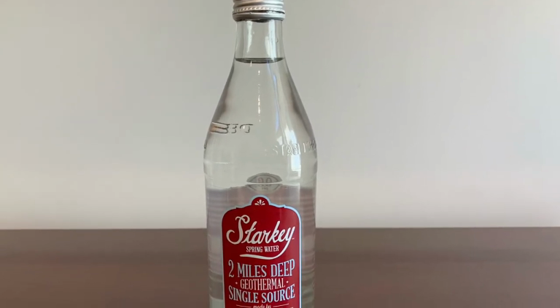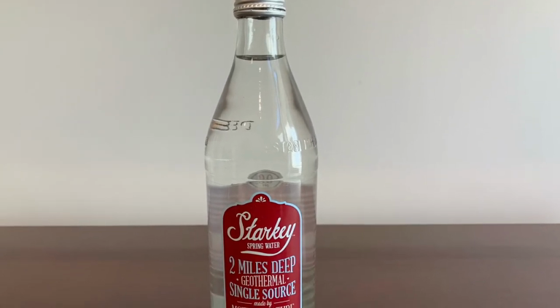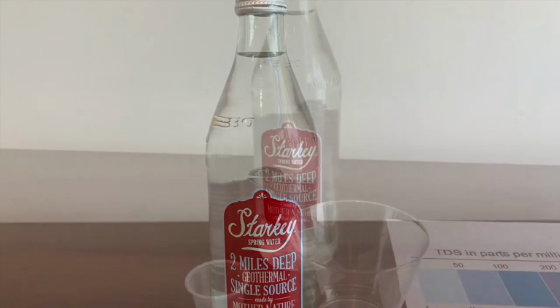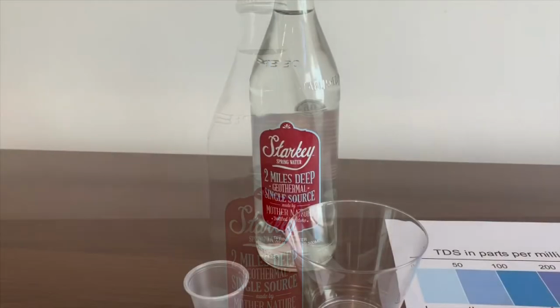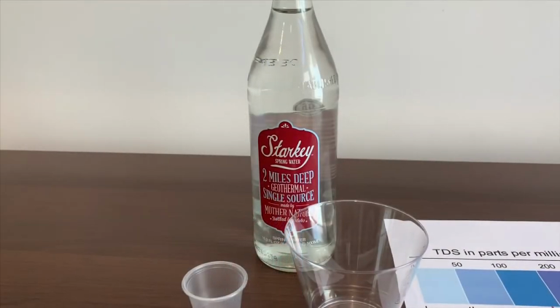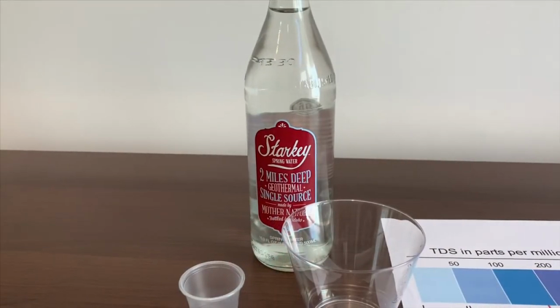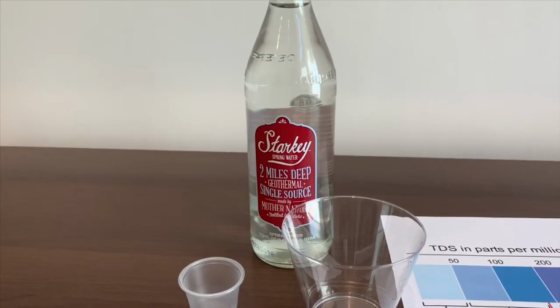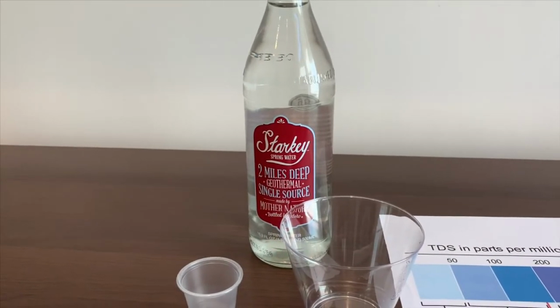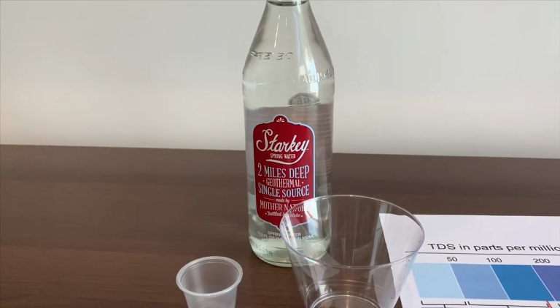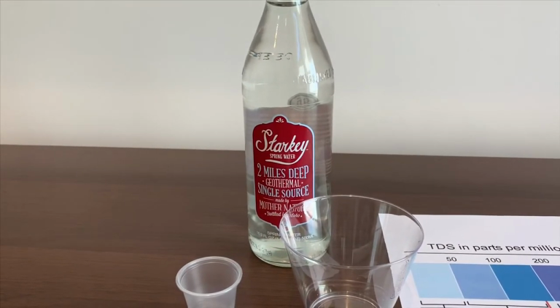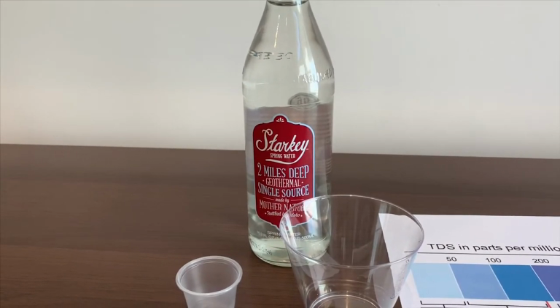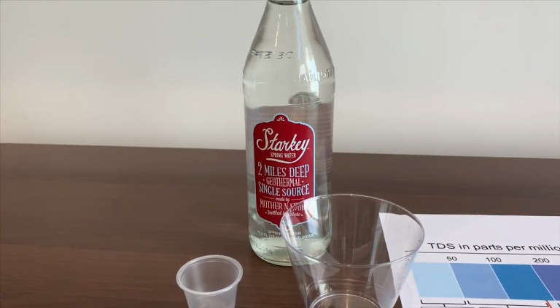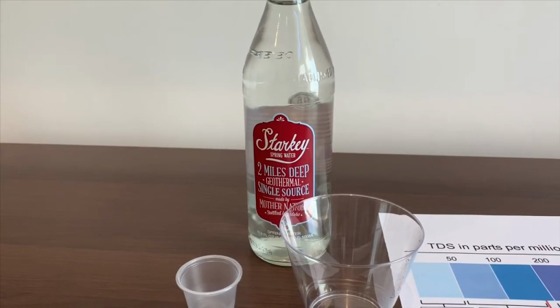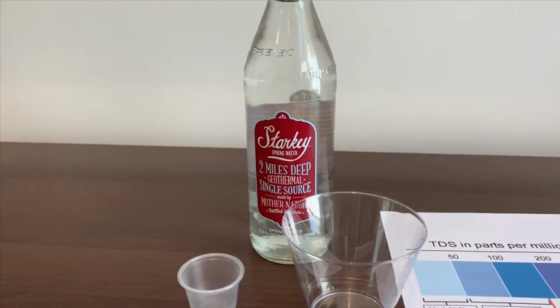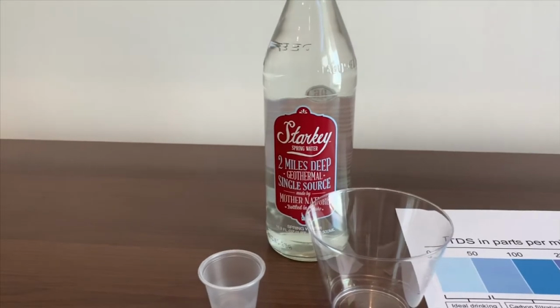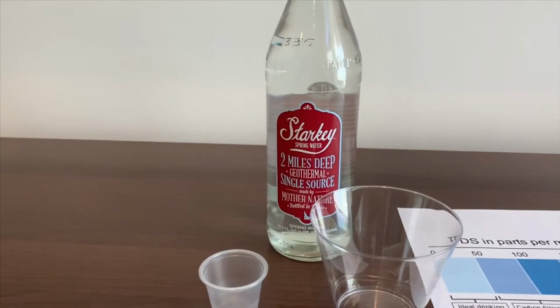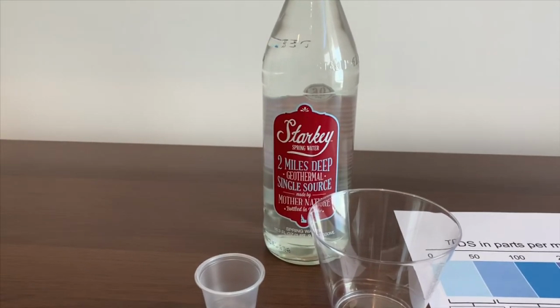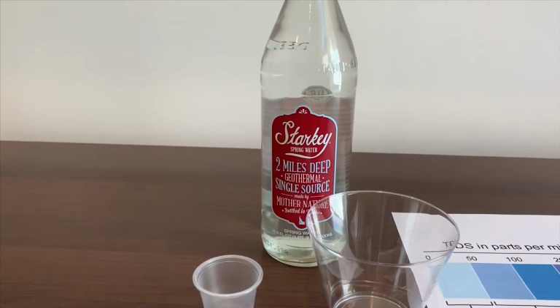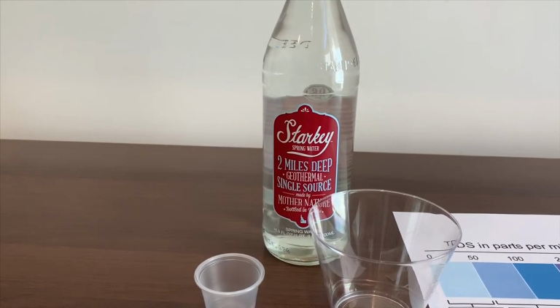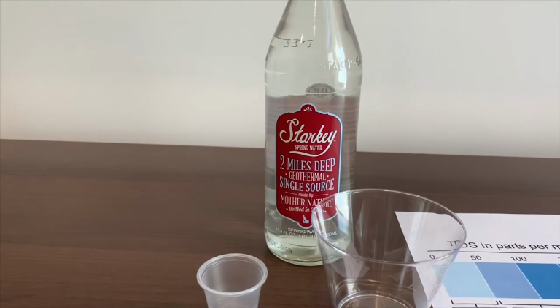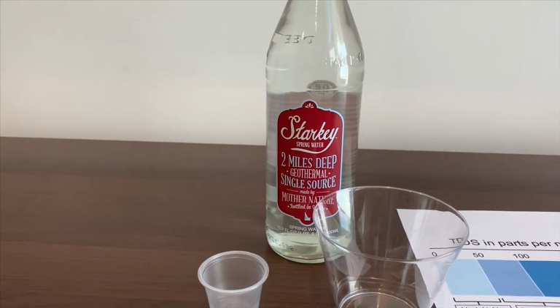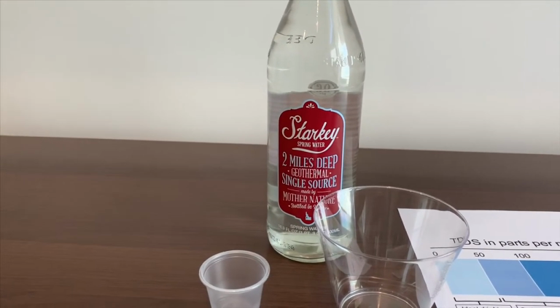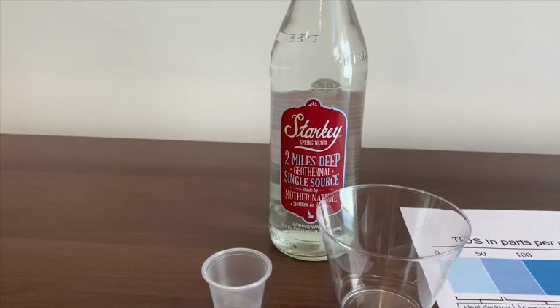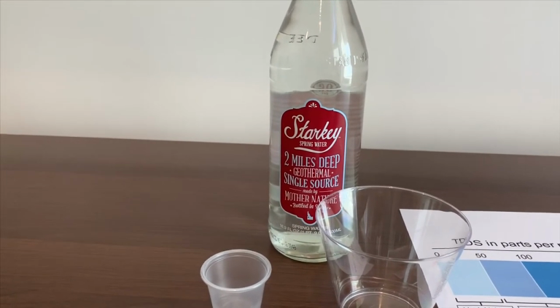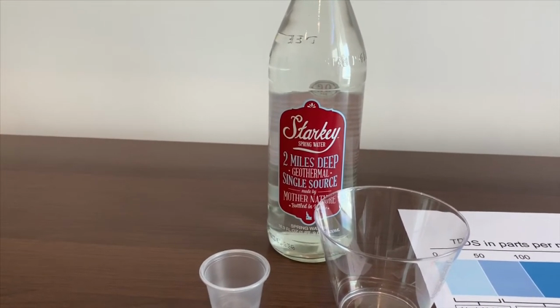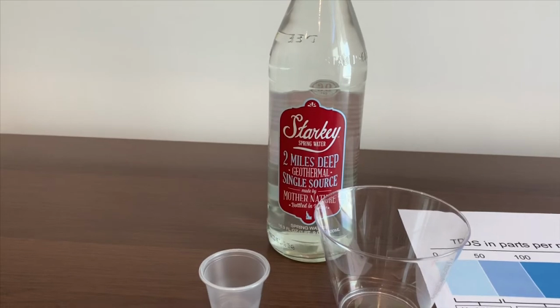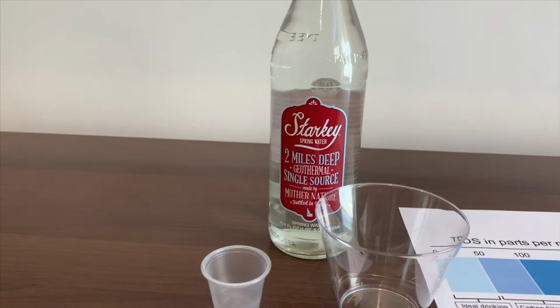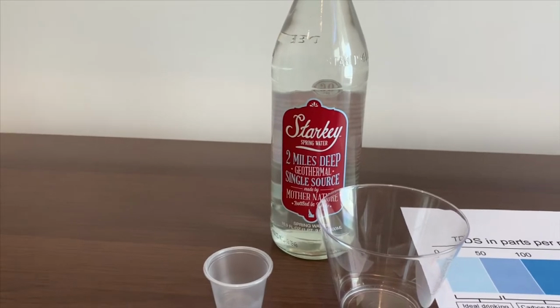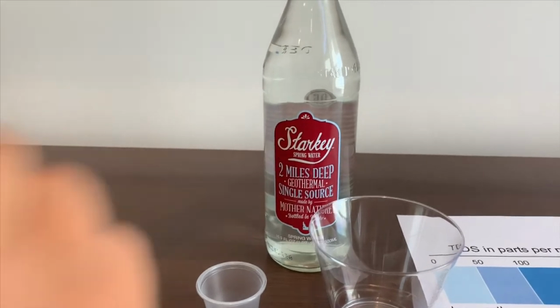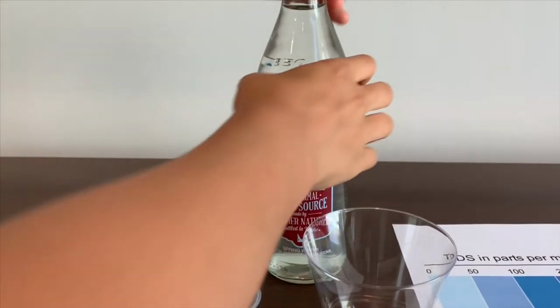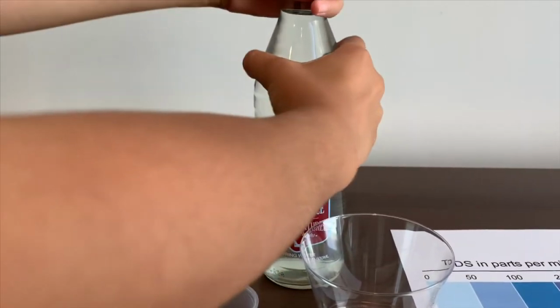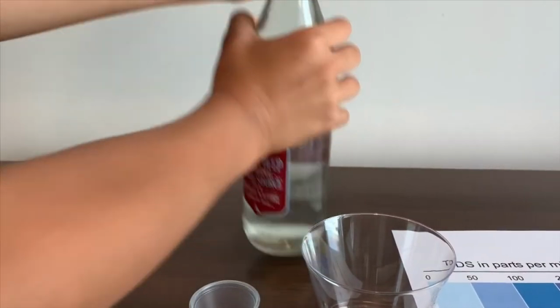This is Sarah Keith's spring water — two miles deep, geothermal, single source, made by Mother Nature. It's bottled in Idaho. Let's pour some water in.